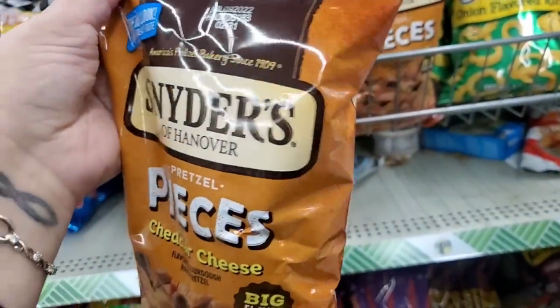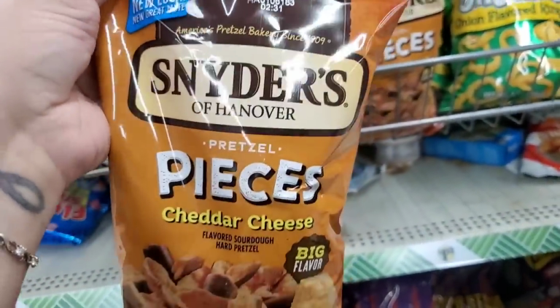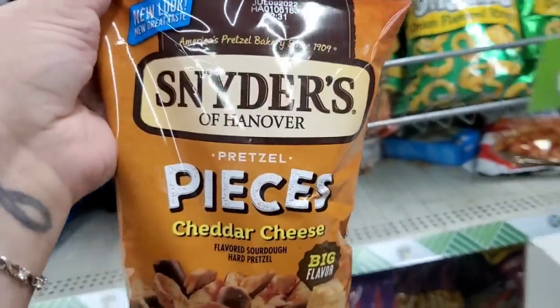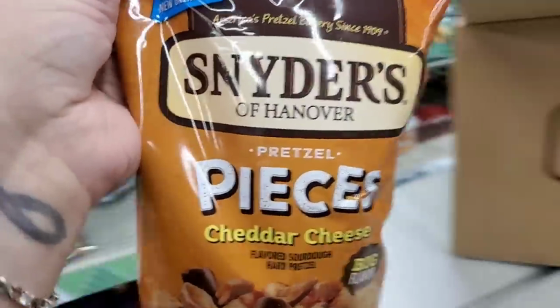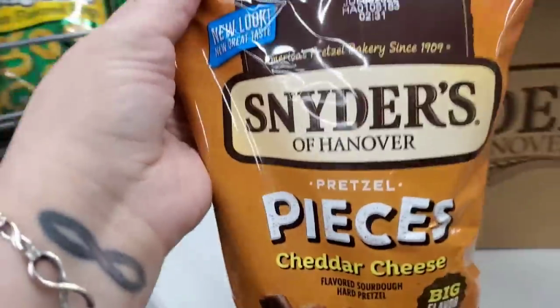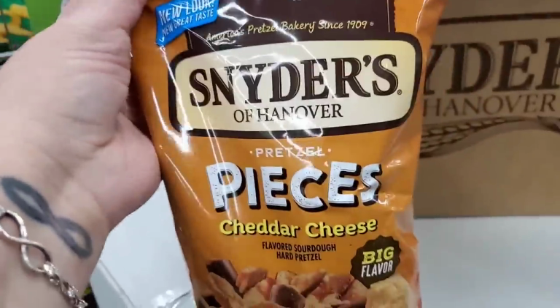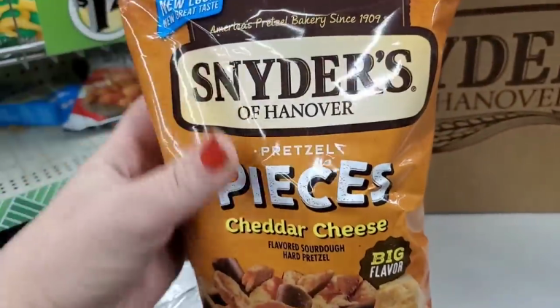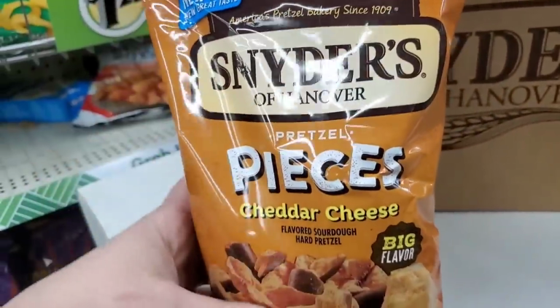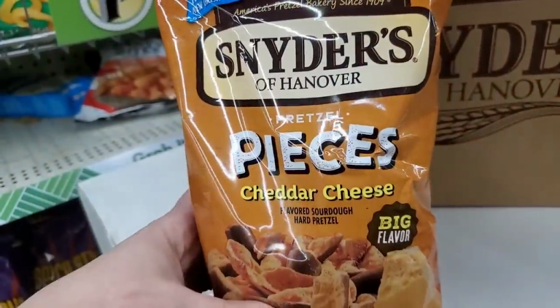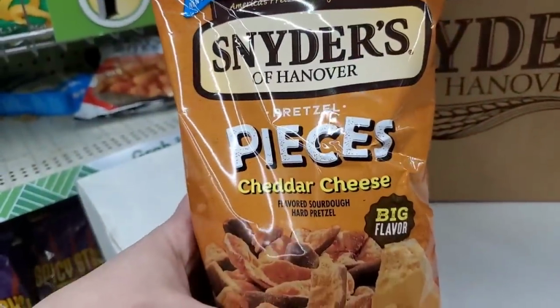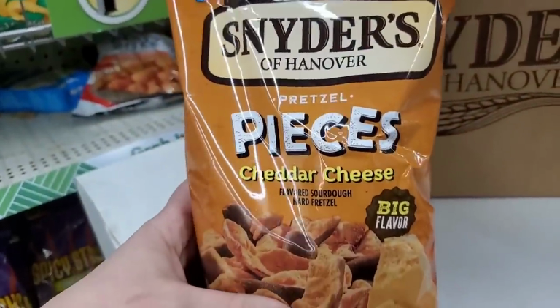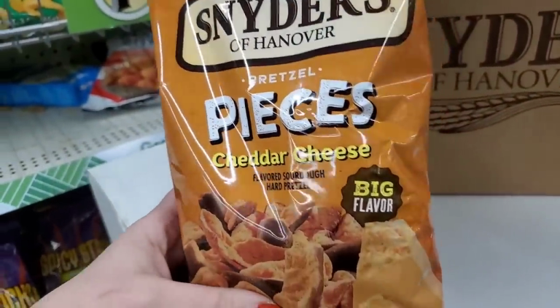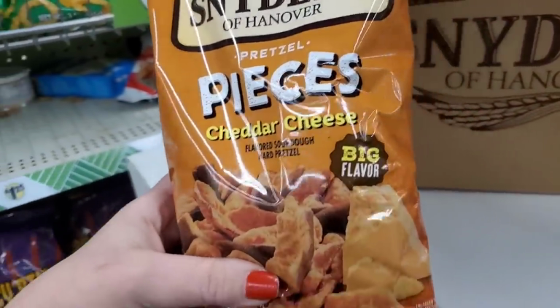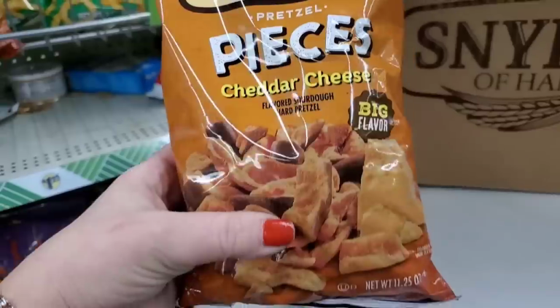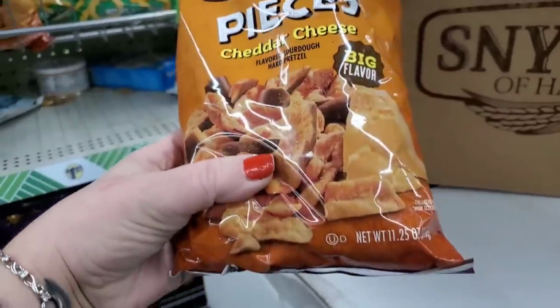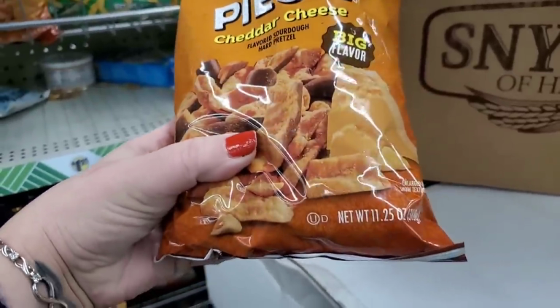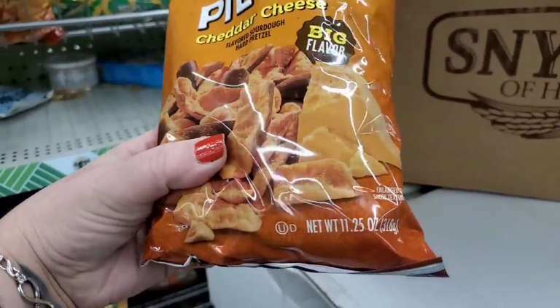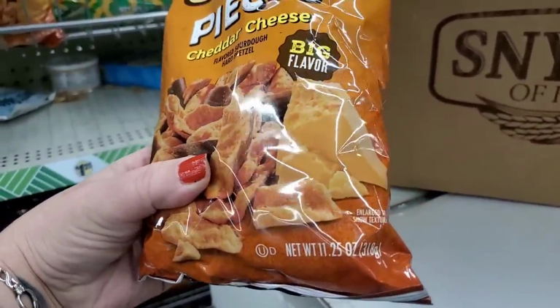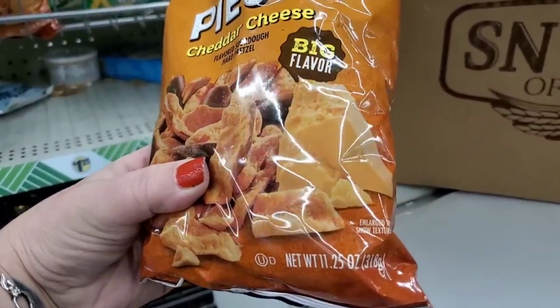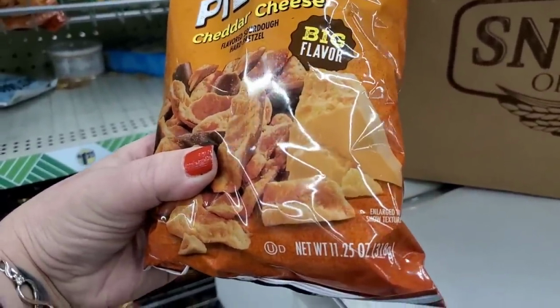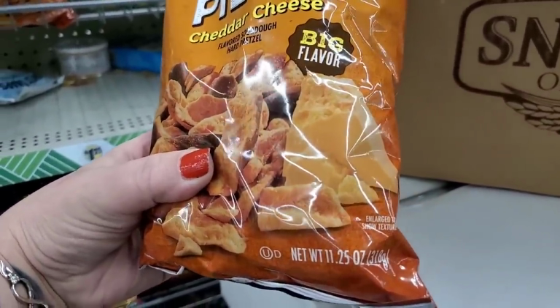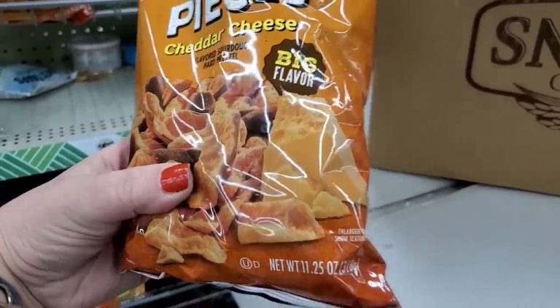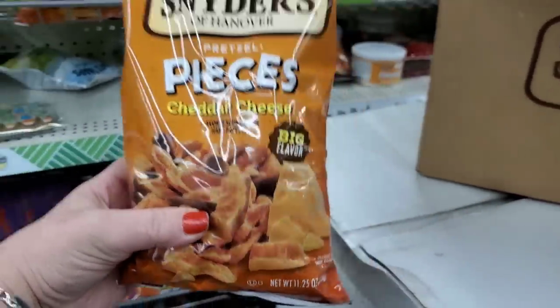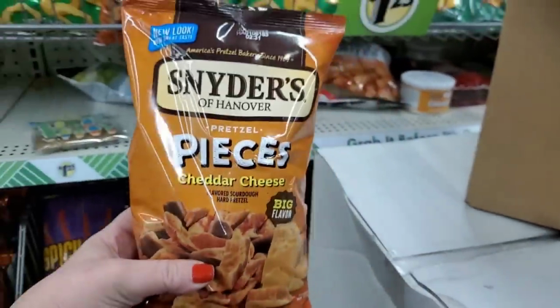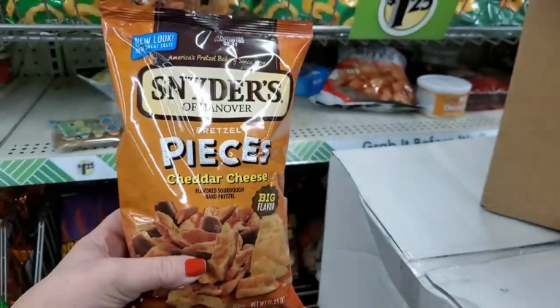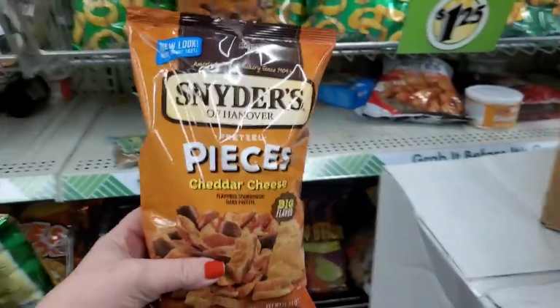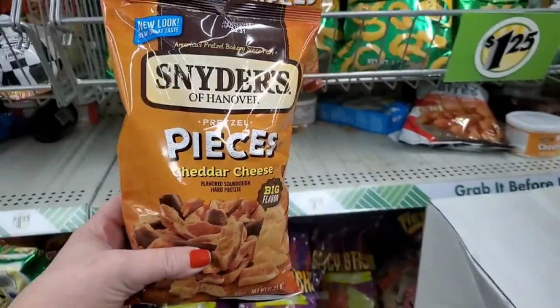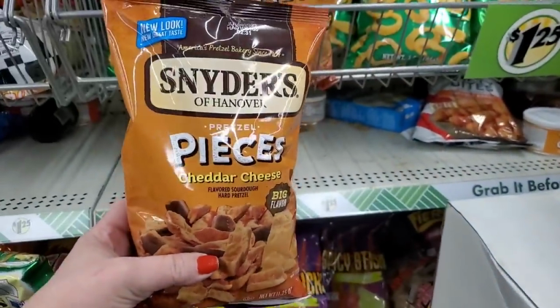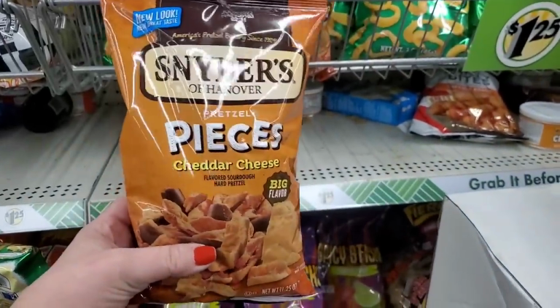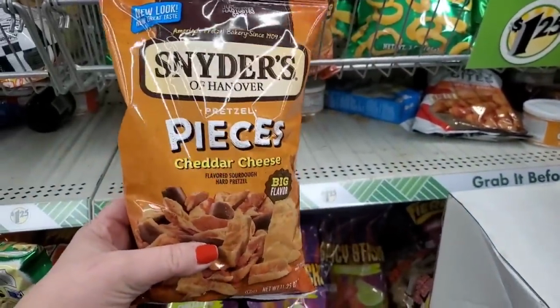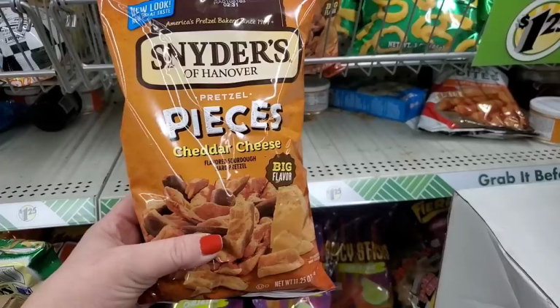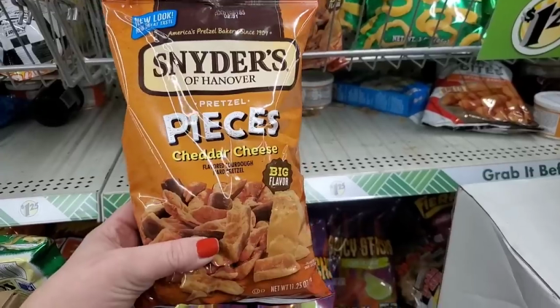These are so exciting because I love these — they're like five bucks in the supermarket. Snyder's Pieces Cheddar Cheese, big flavor. You get an 11.25-ounce bag for $1.25. This is a steal, guys — I paid five bucks for these in the supermarket.